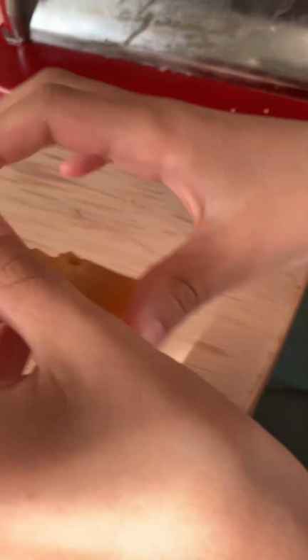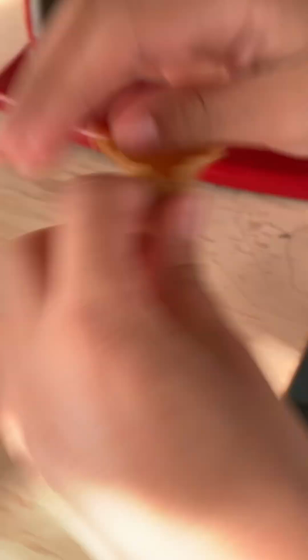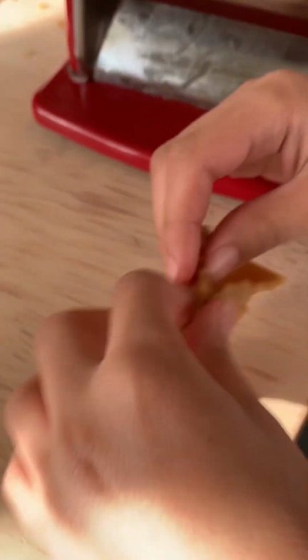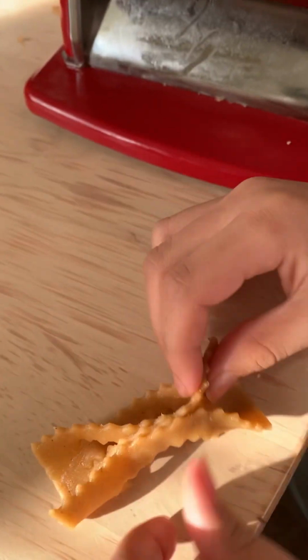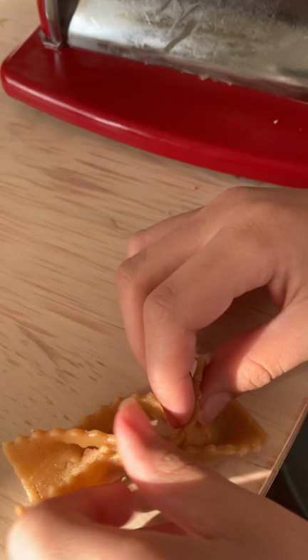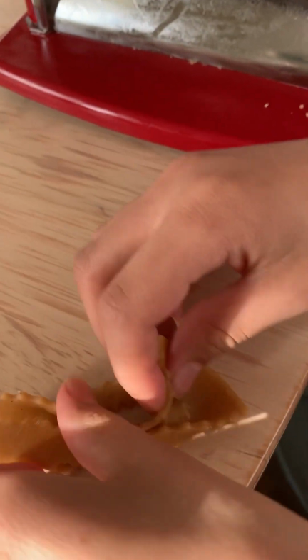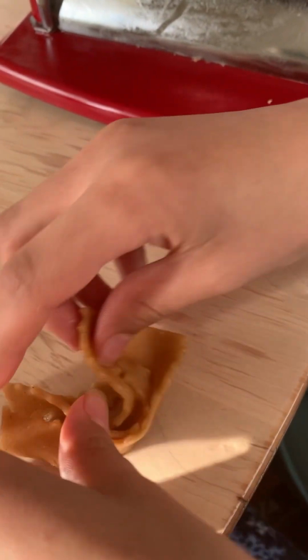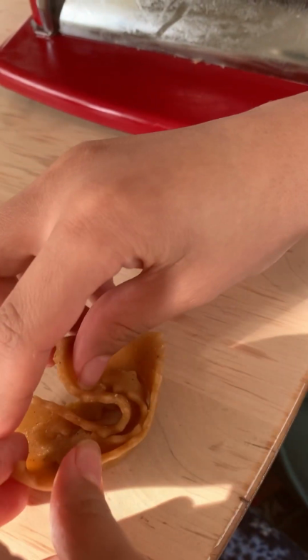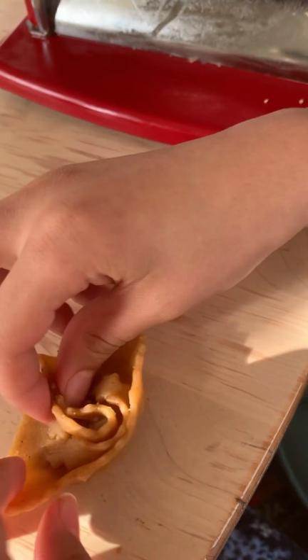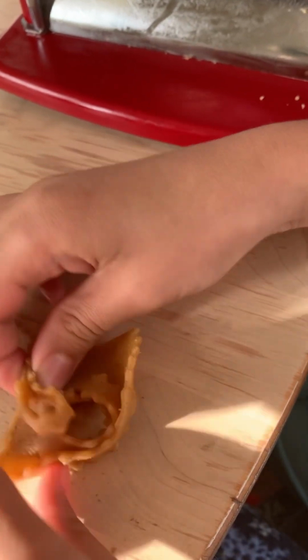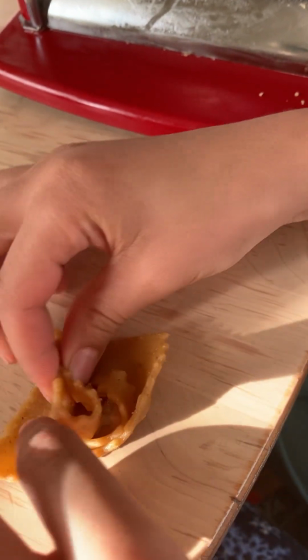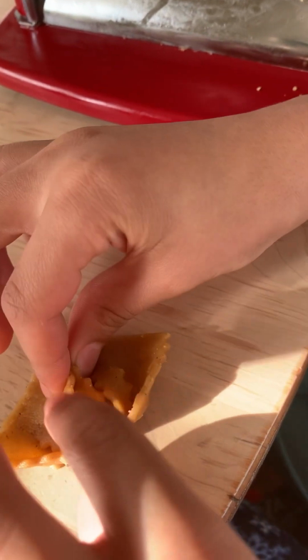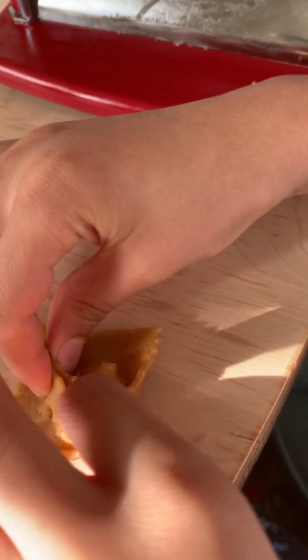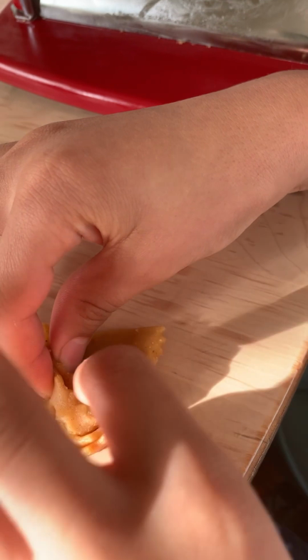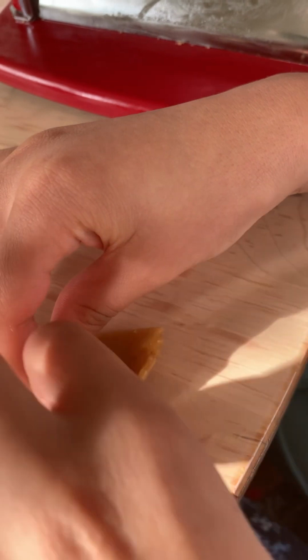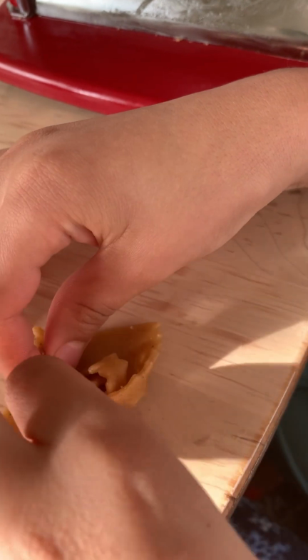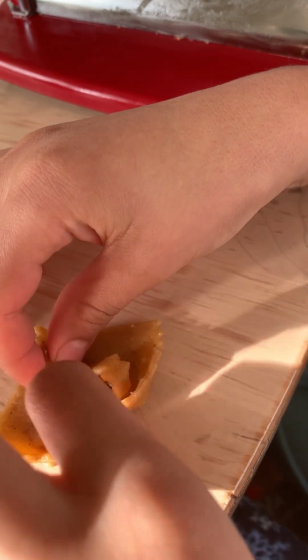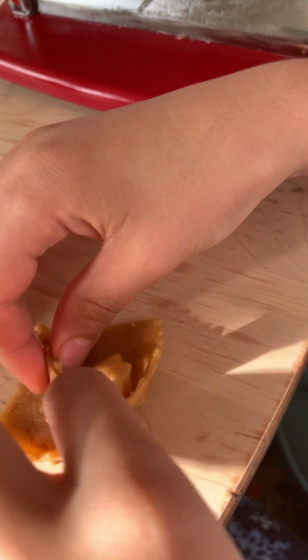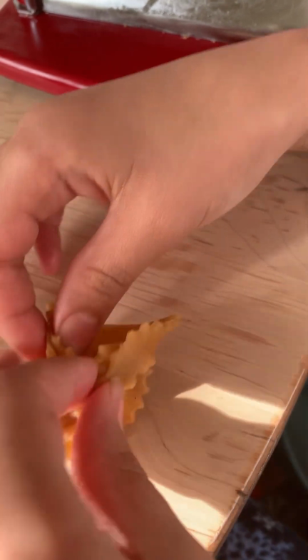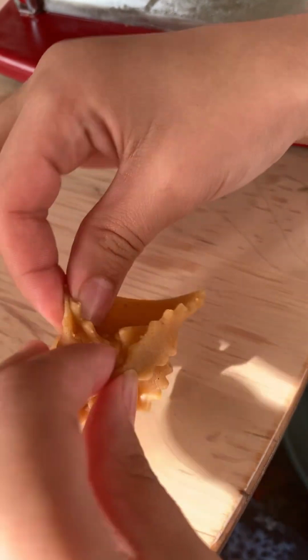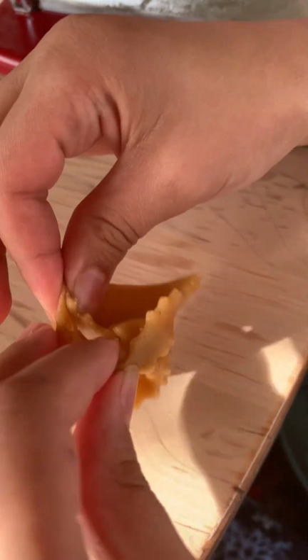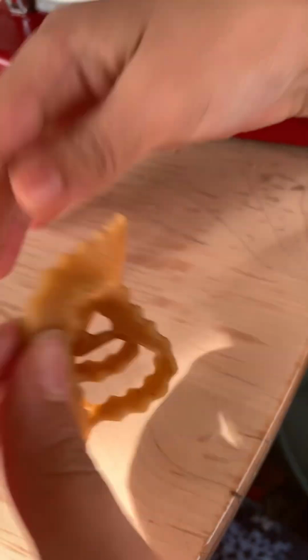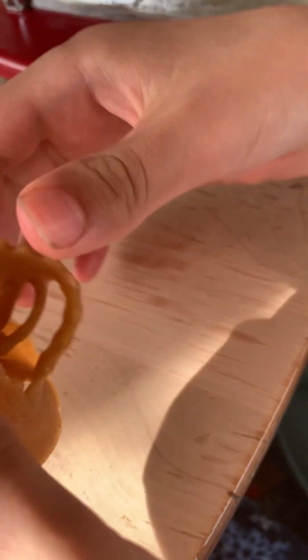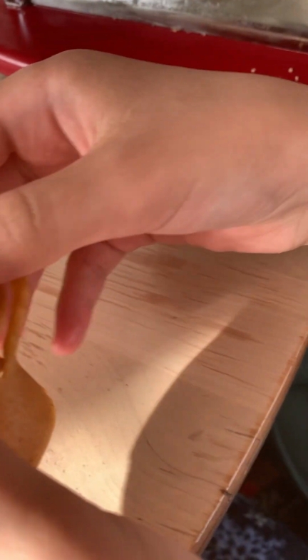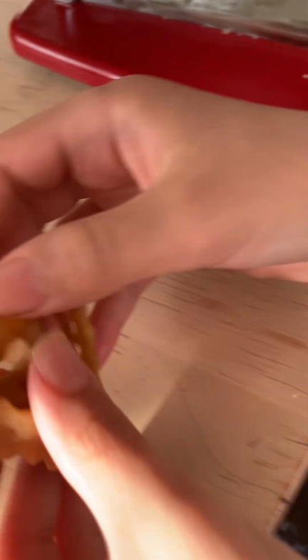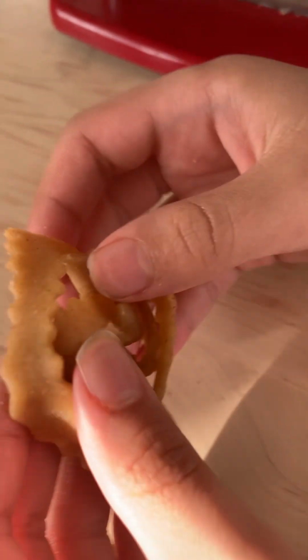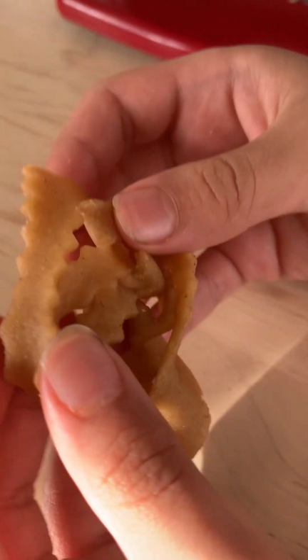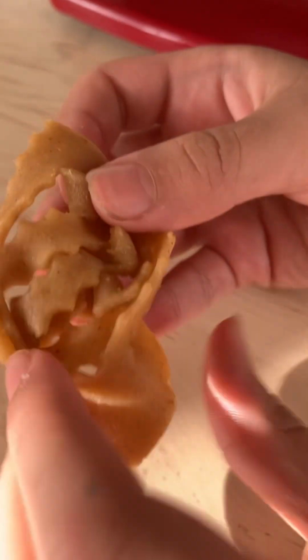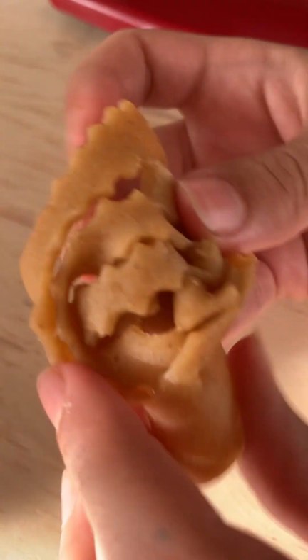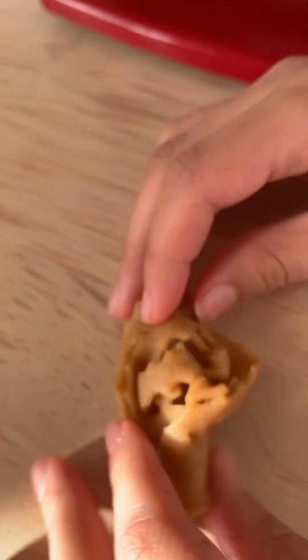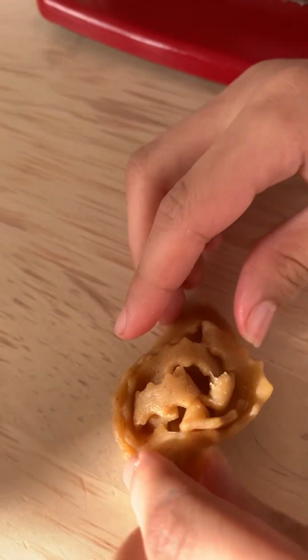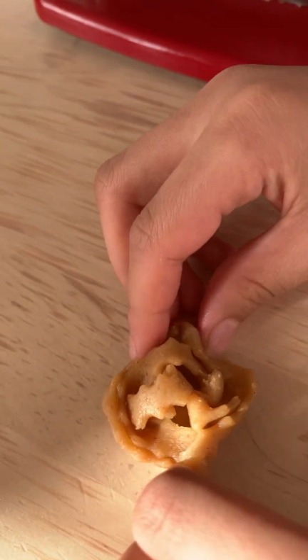No, the other side. Put that there, squish it — and there you go.